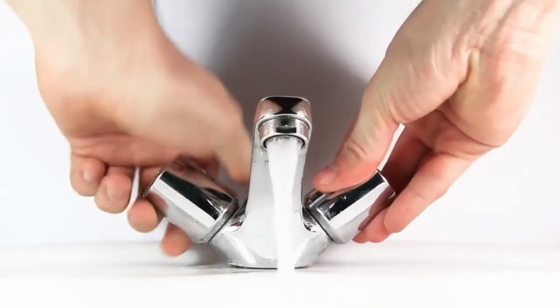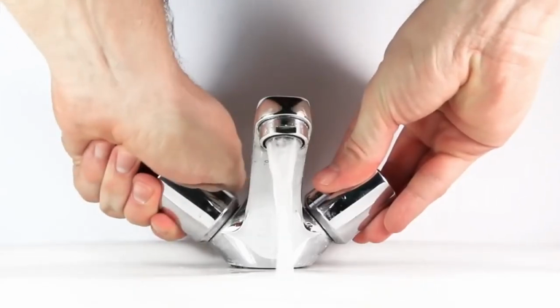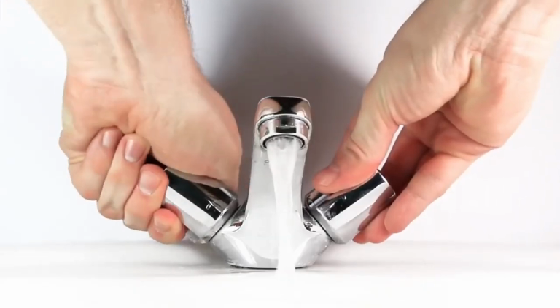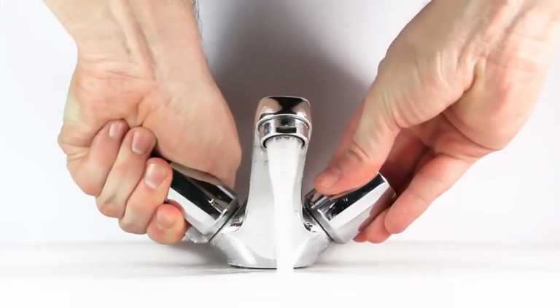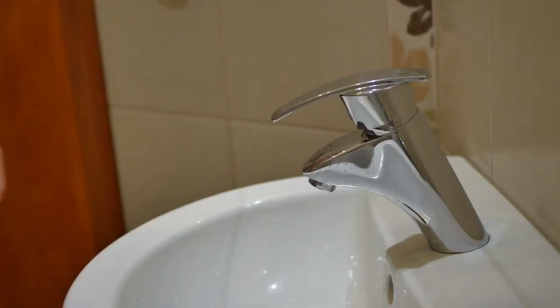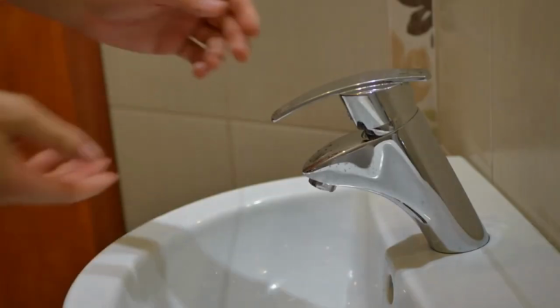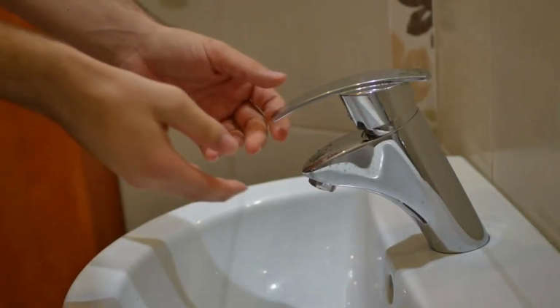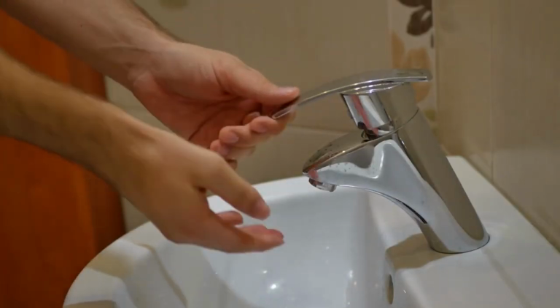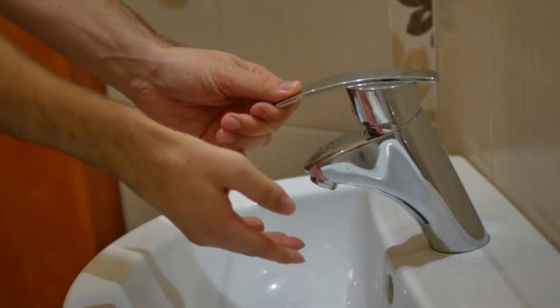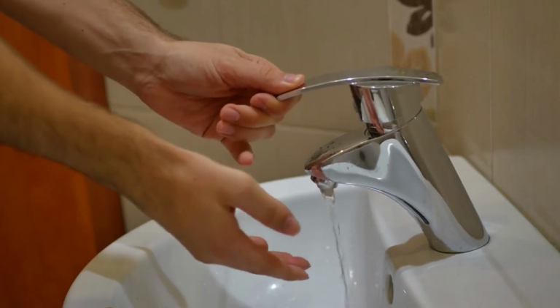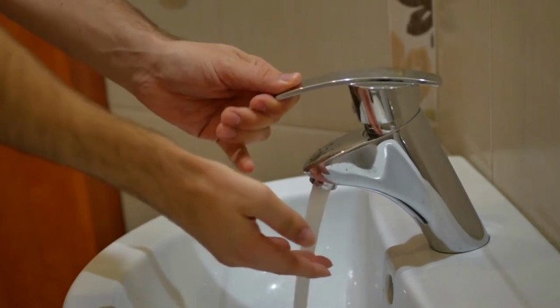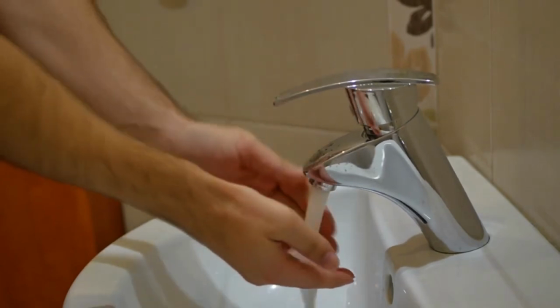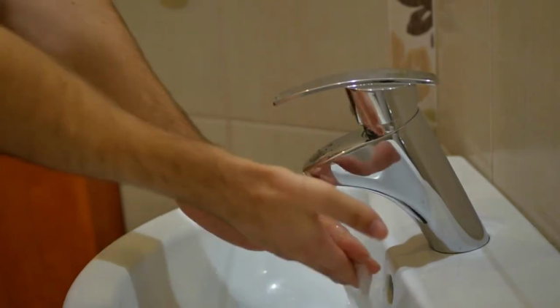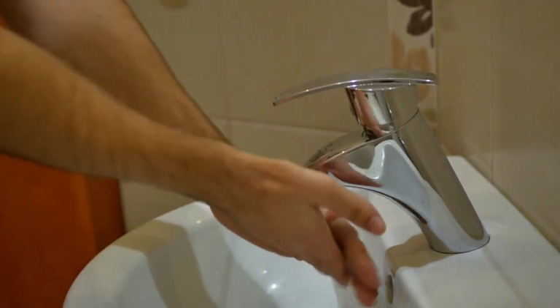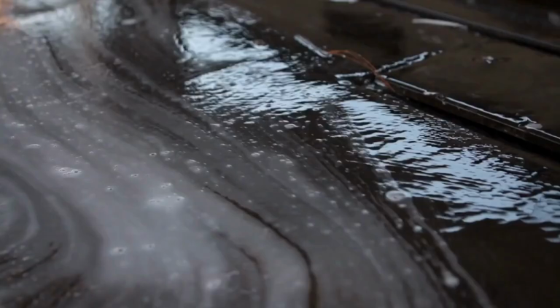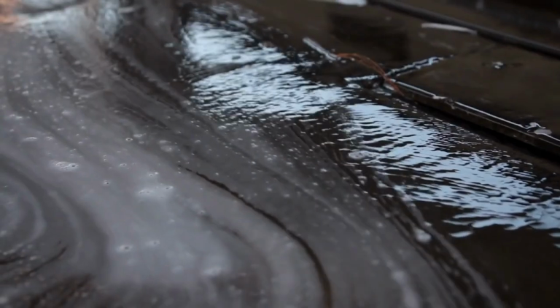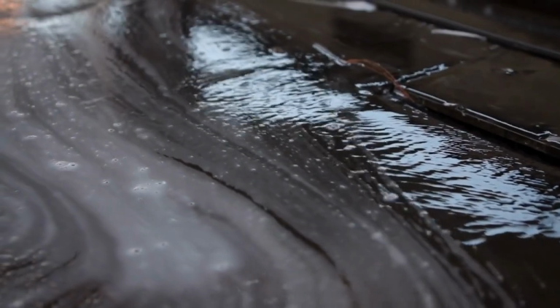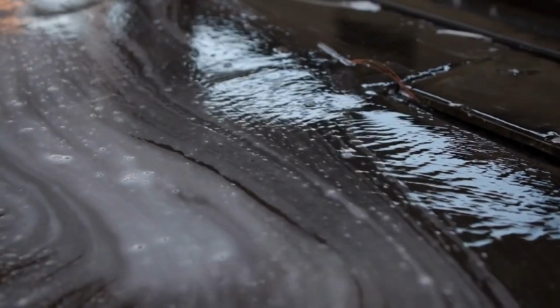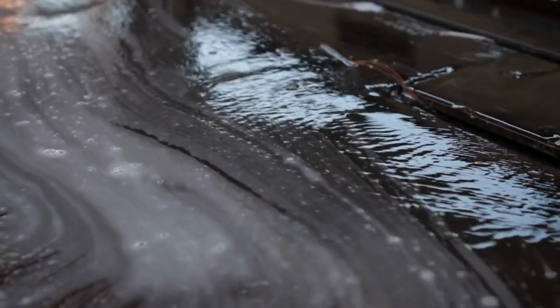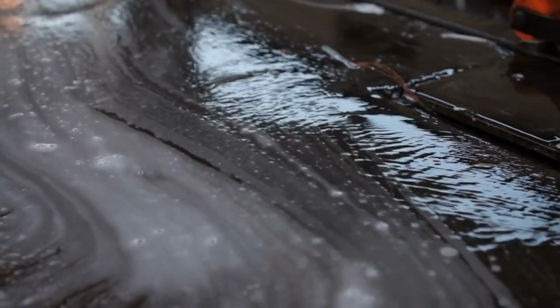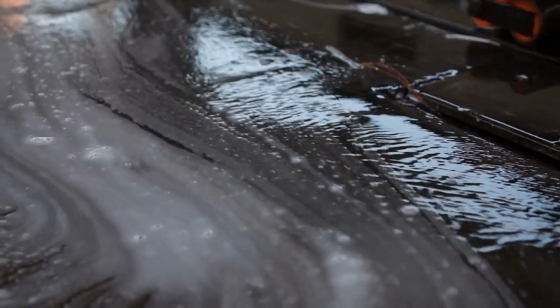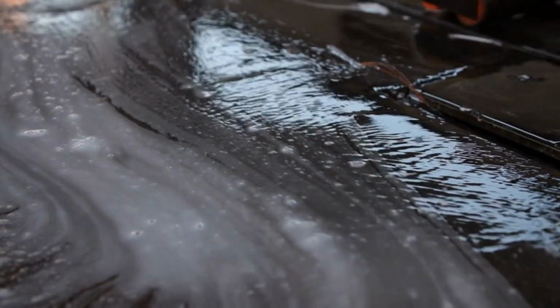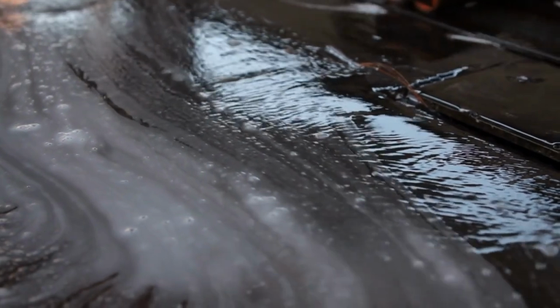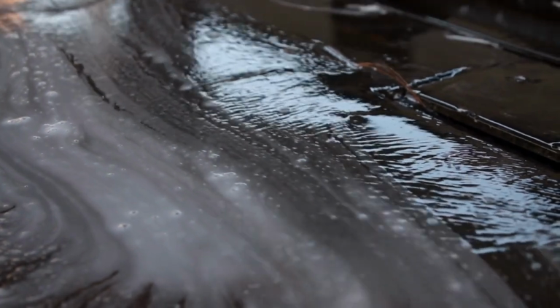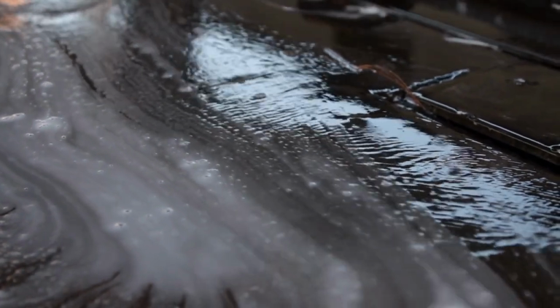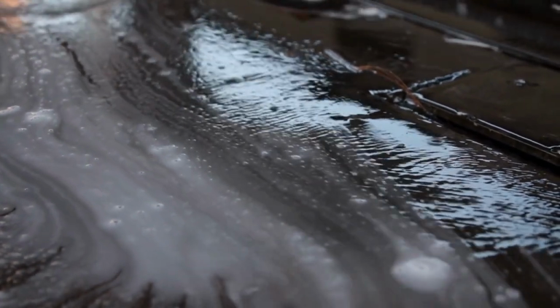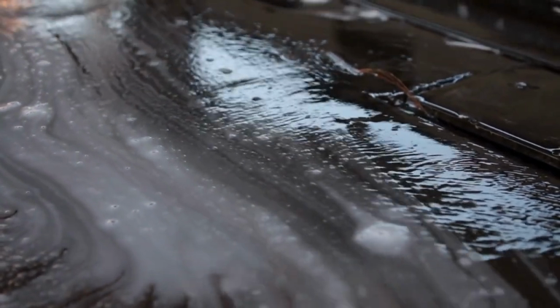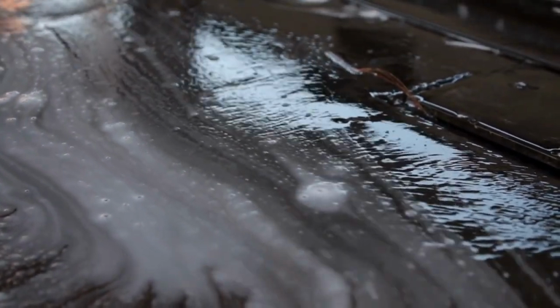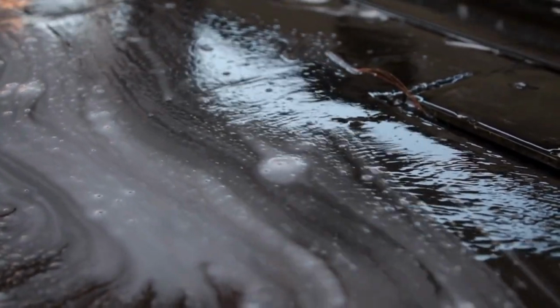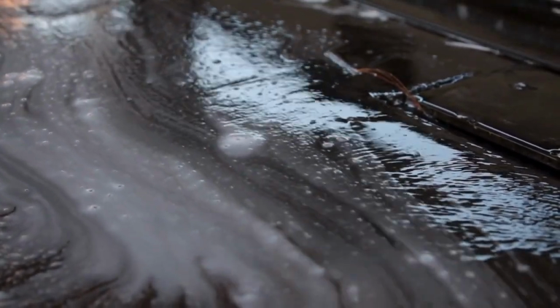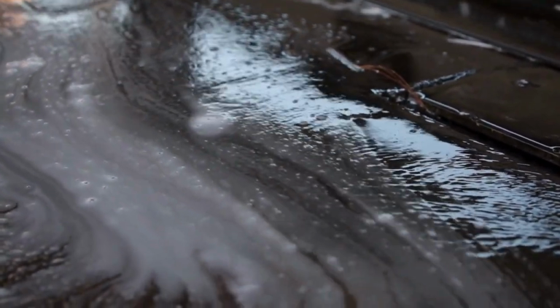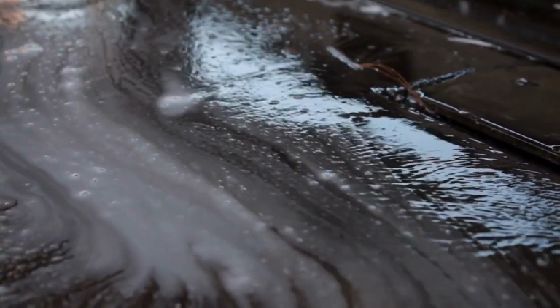Rinse hands thoroughly. Rinse hands well under running water until all soap residue is gone. Any remaining soap could leave a film for germs to stick to, rather than being washed completely down the drain where they can't recontaminate.